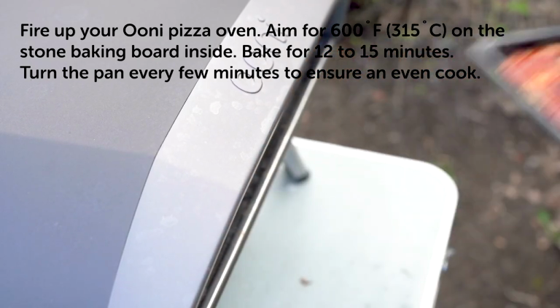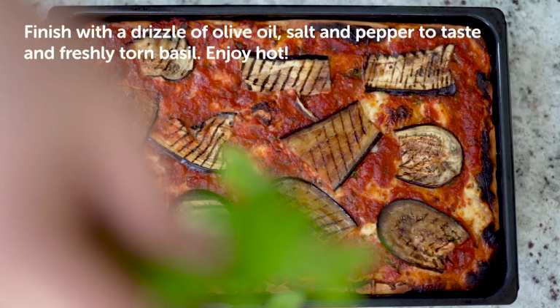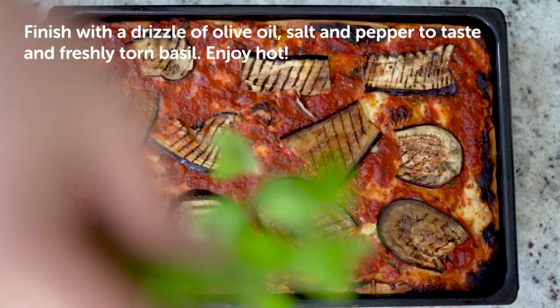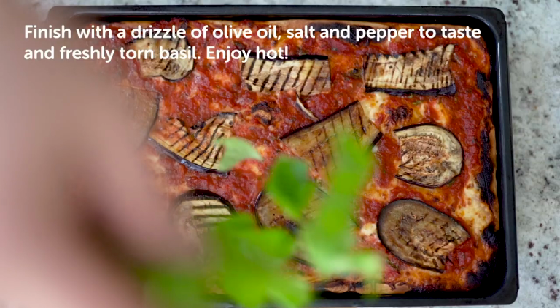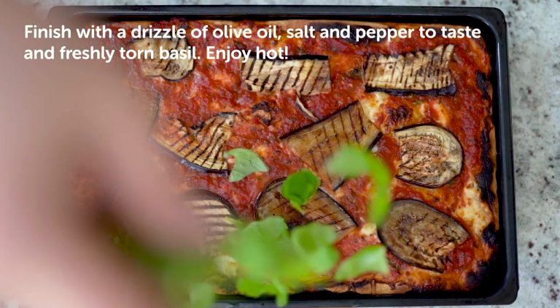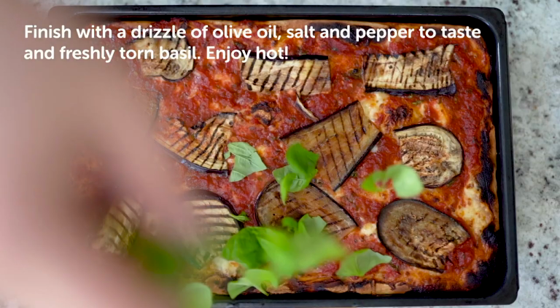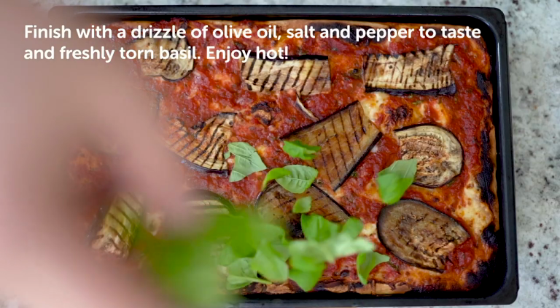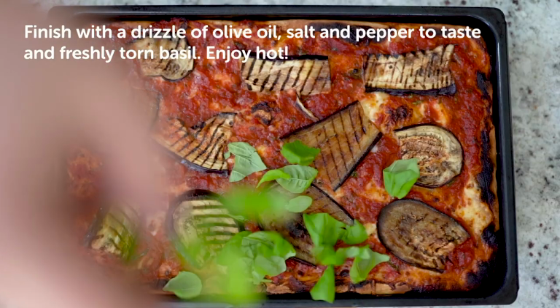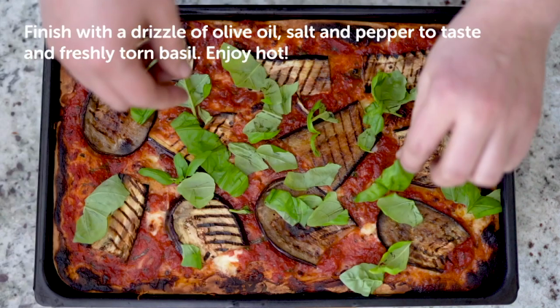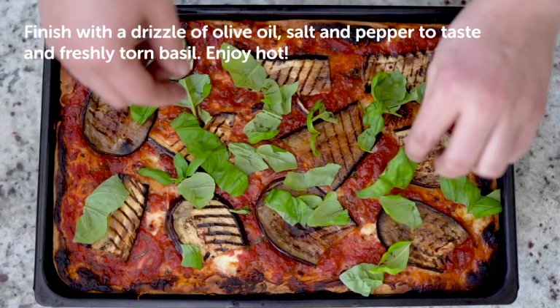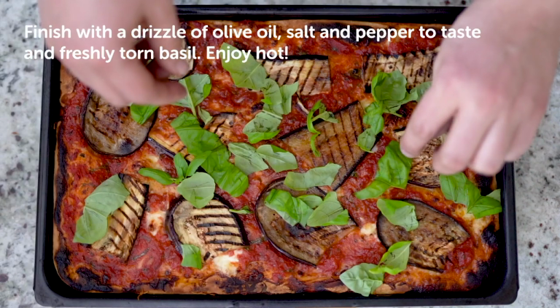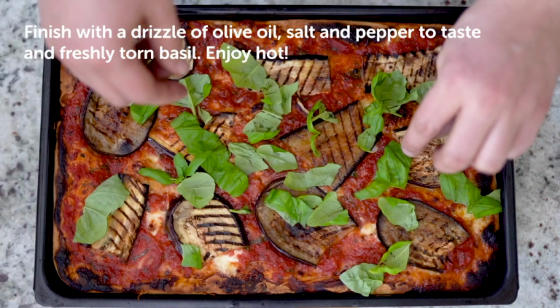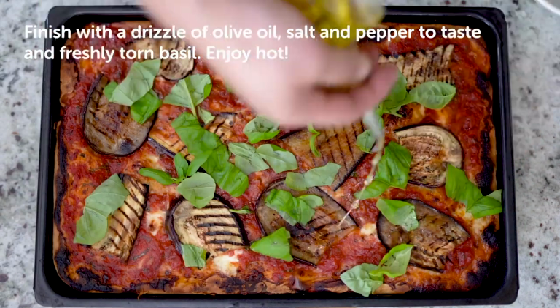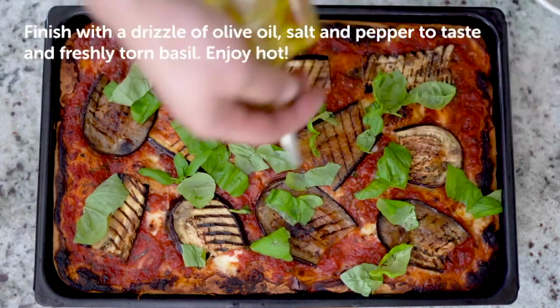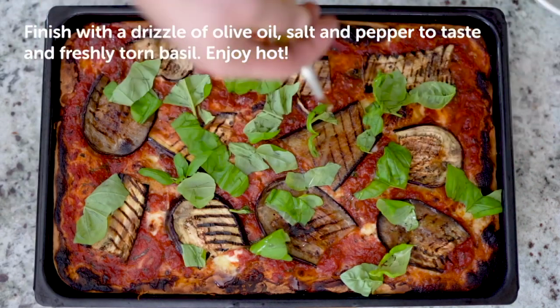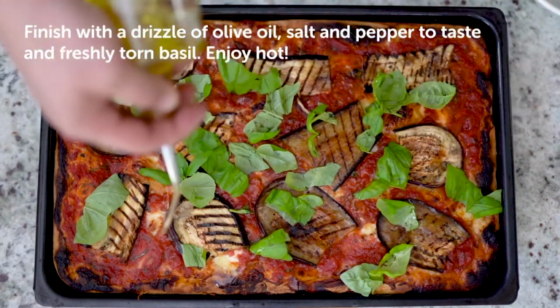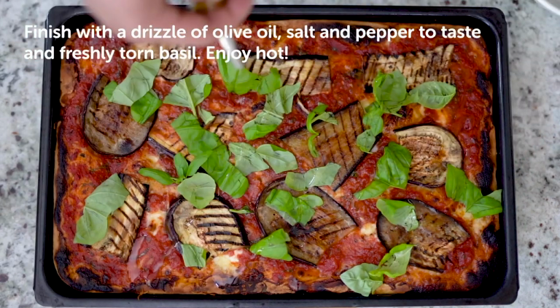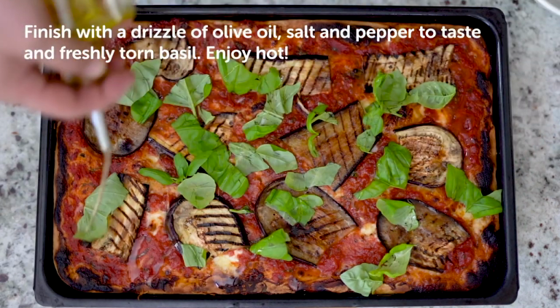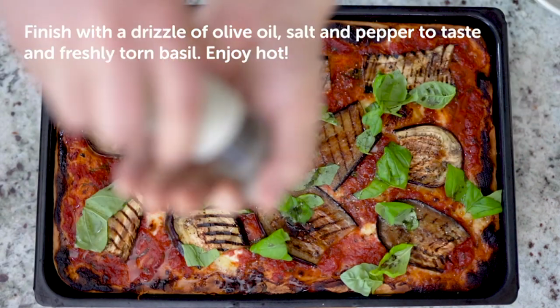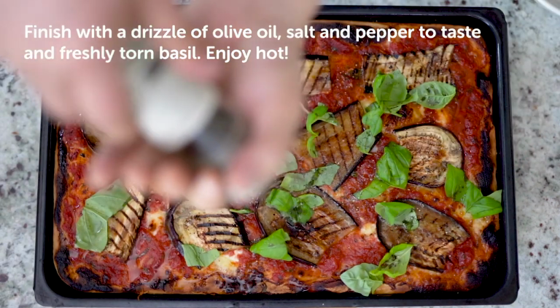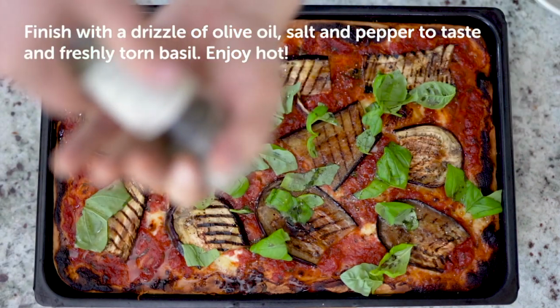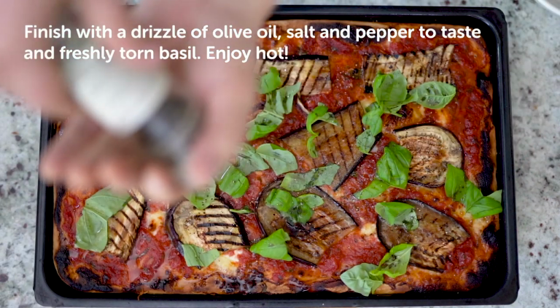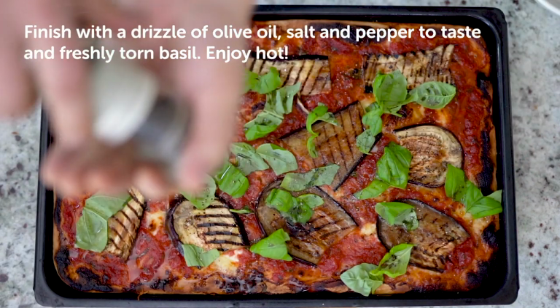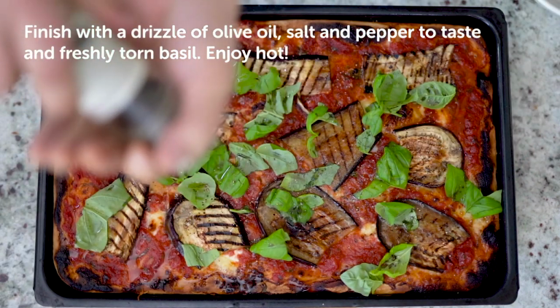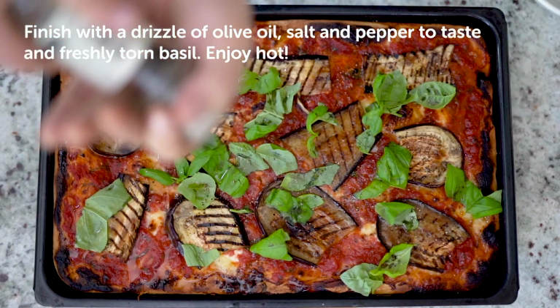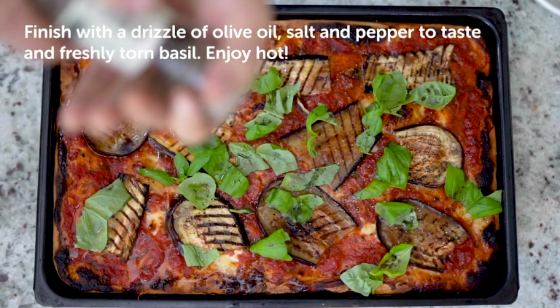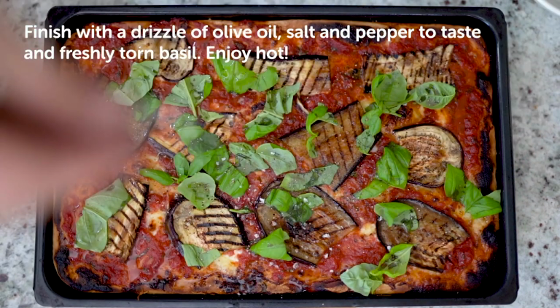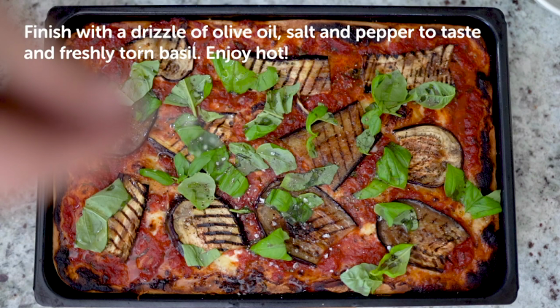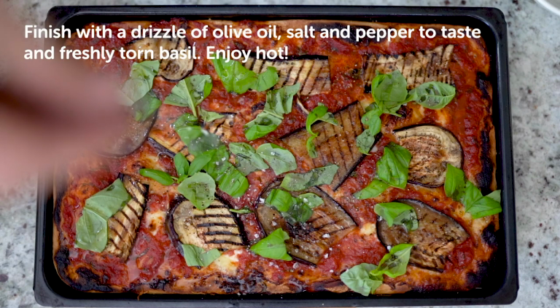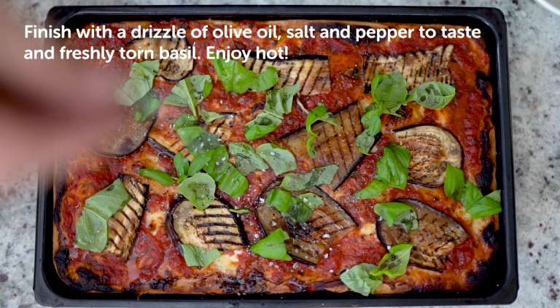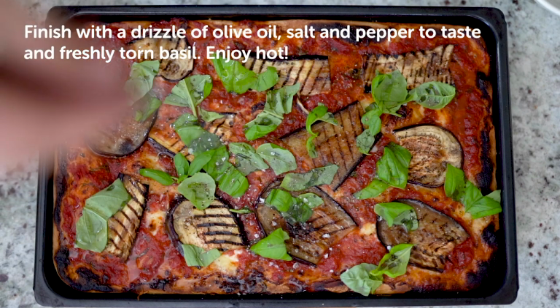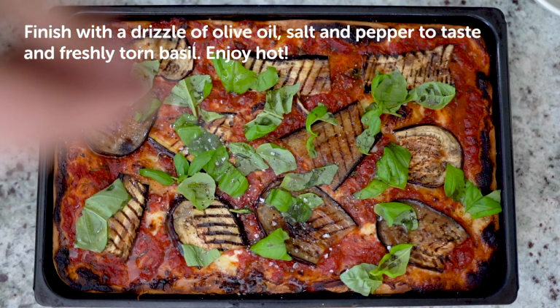Once cooked, garnish with fresh torn basil, olive oil and salt and pepper to taste. Serve and enjoy hot.